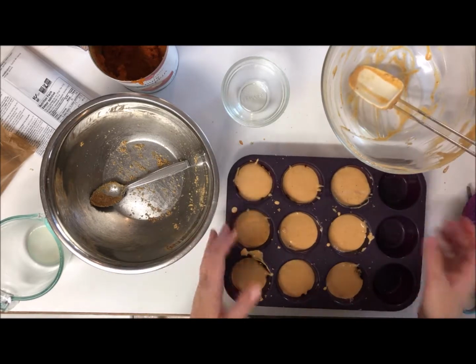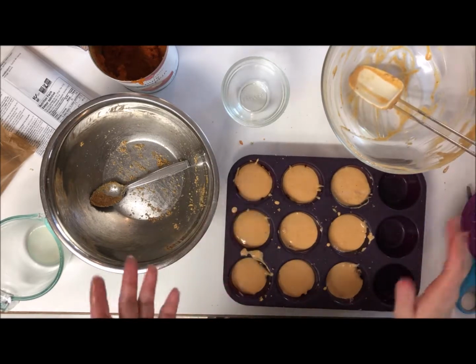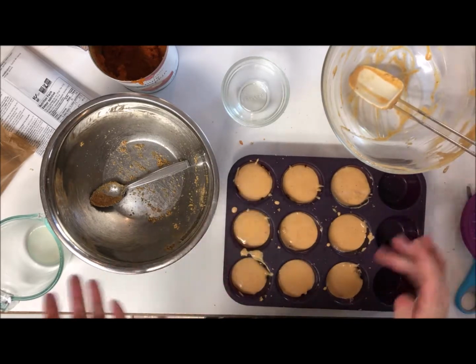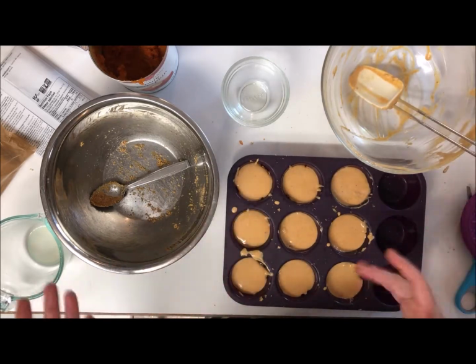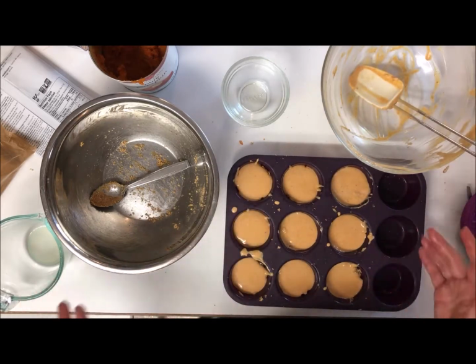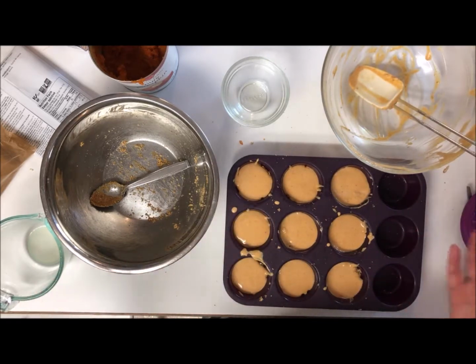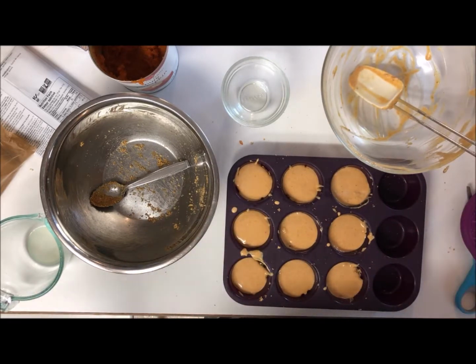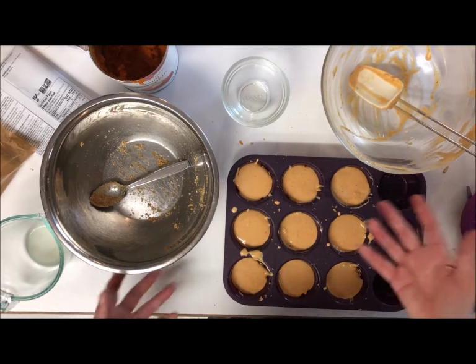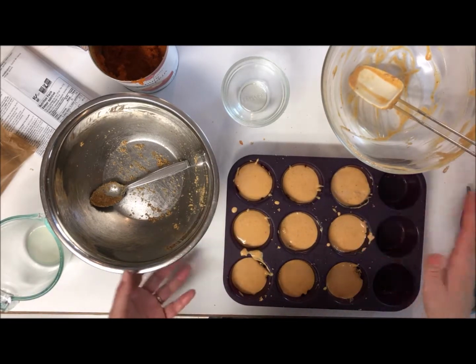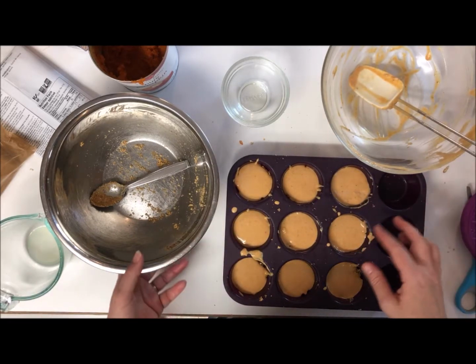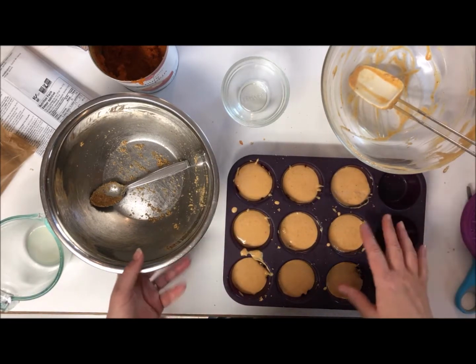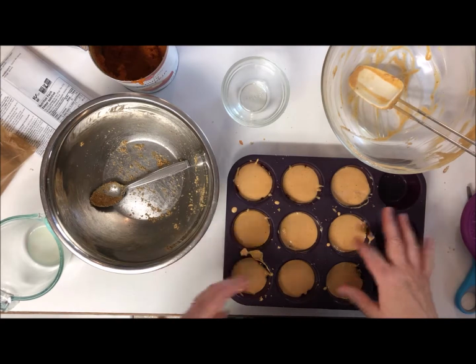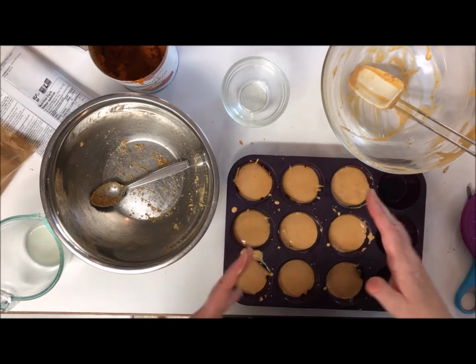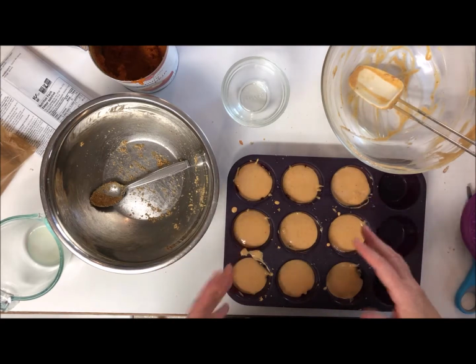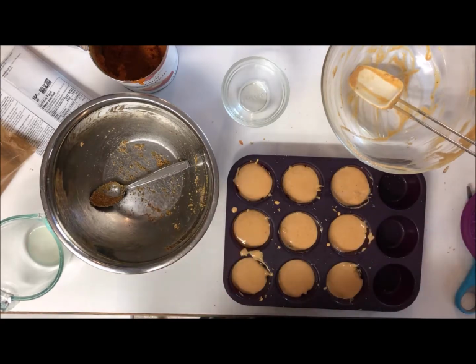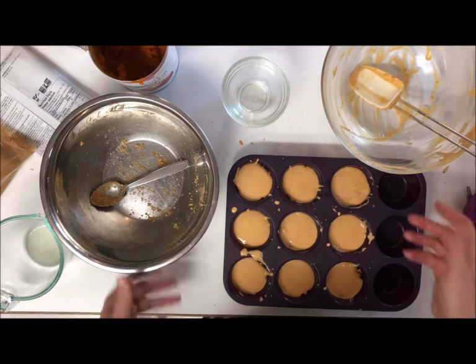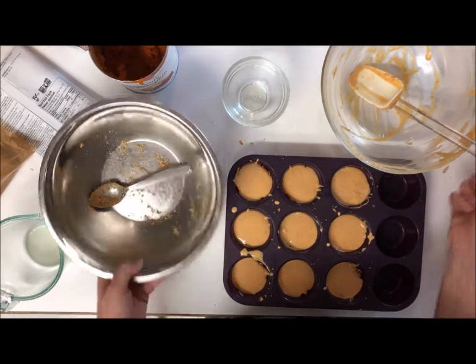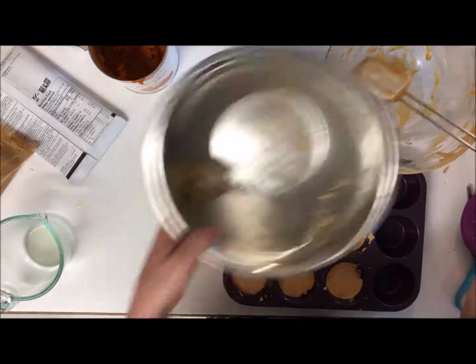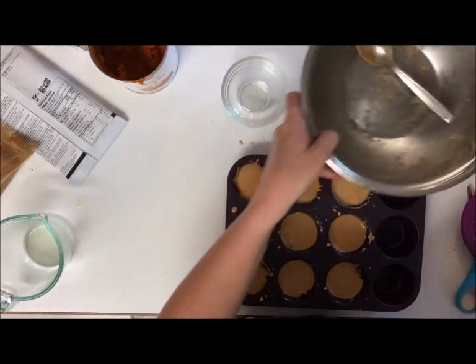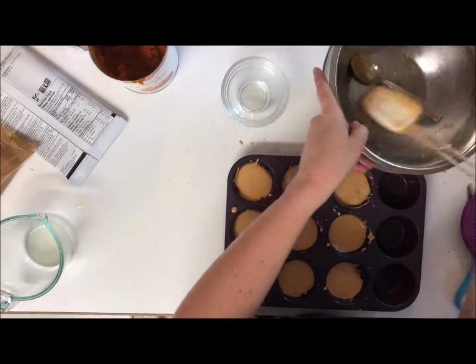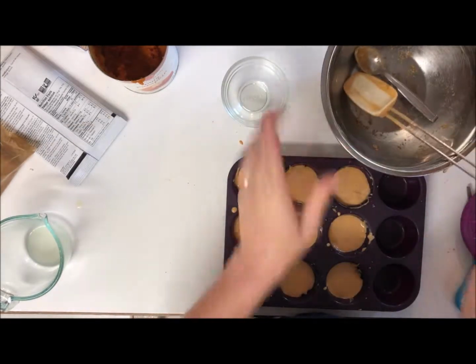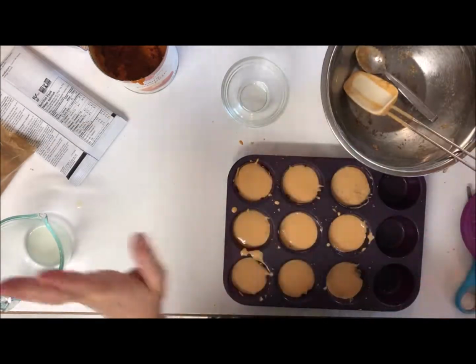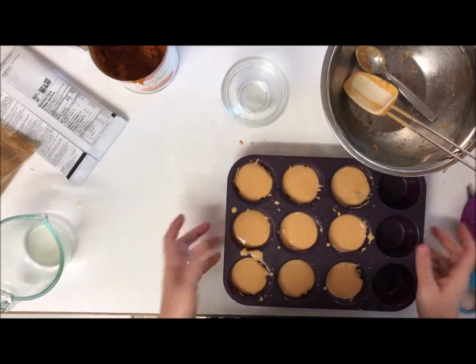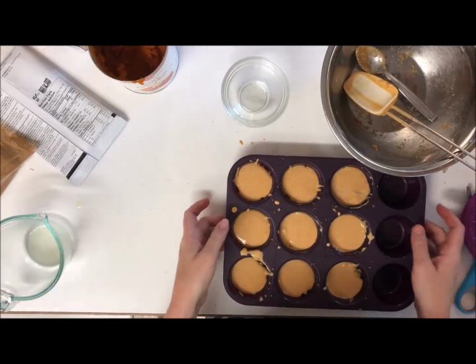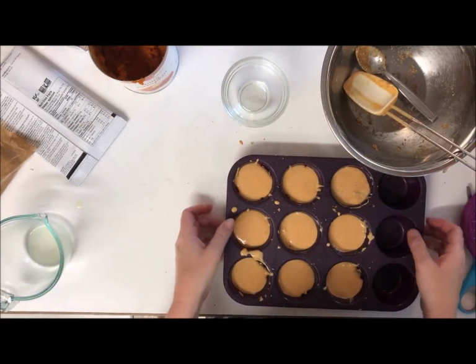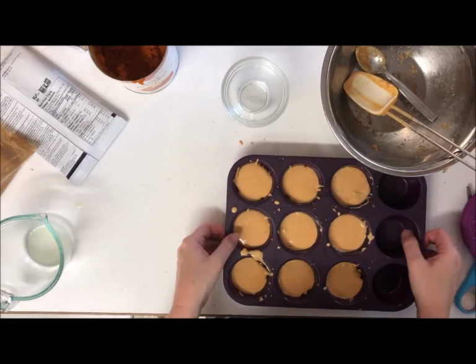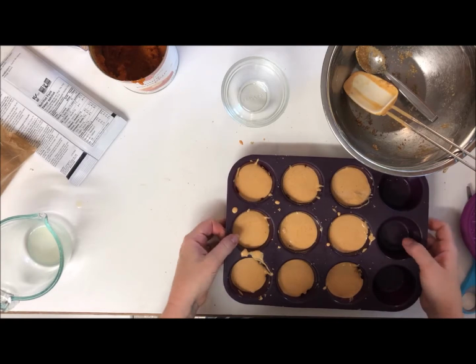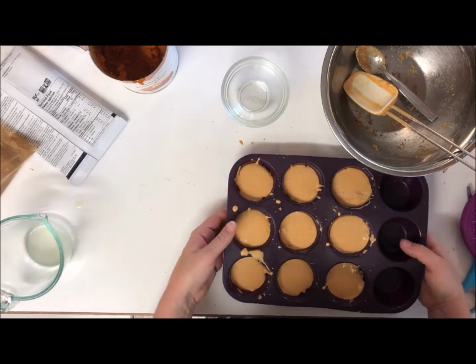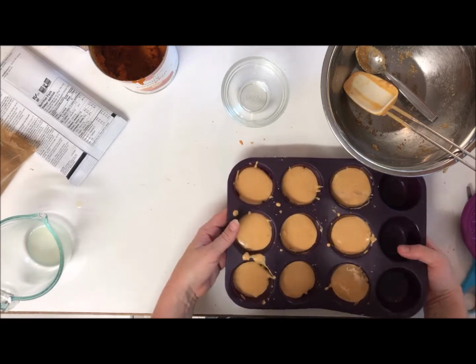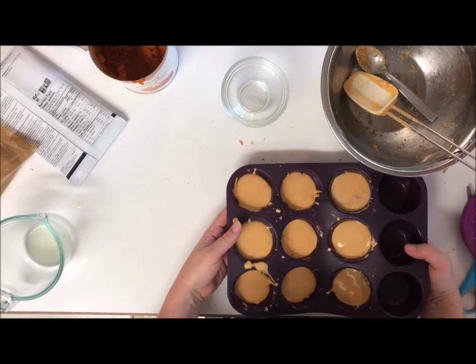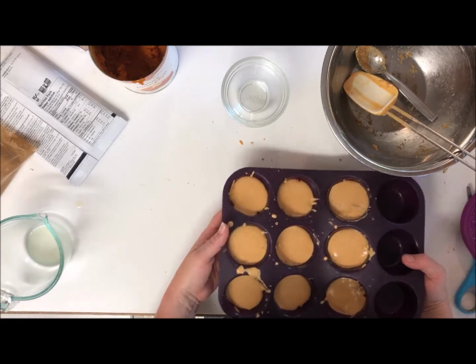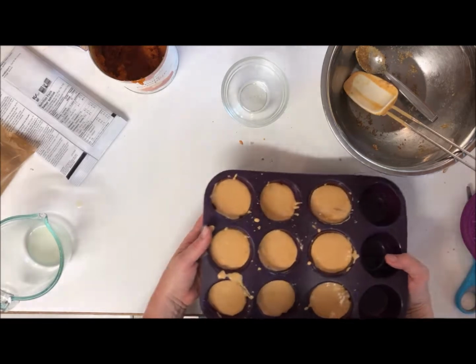The ratio is probably going to be off — not enough cheesecake to grahams — but I'm sure it'll be tasty. I'll put these little ones in once the other cheesecake comes out.